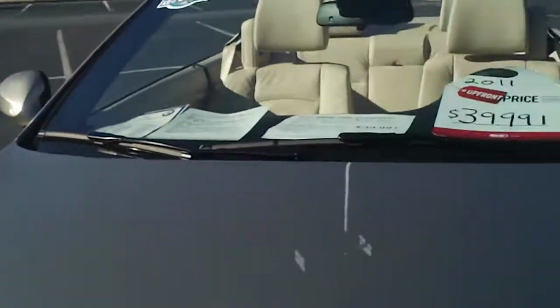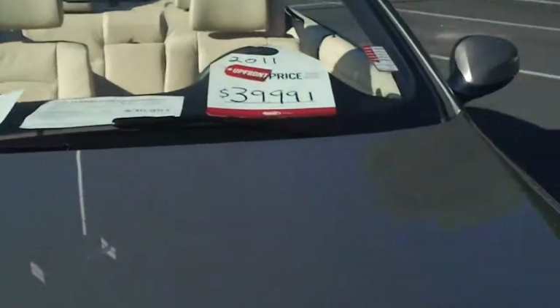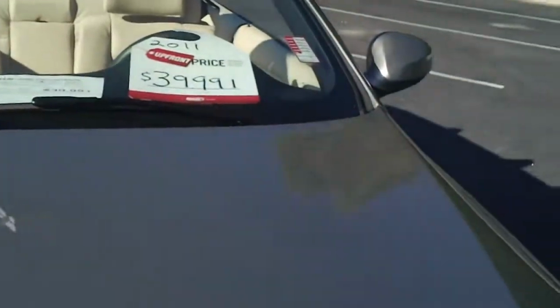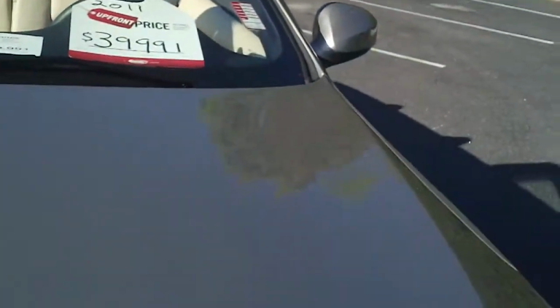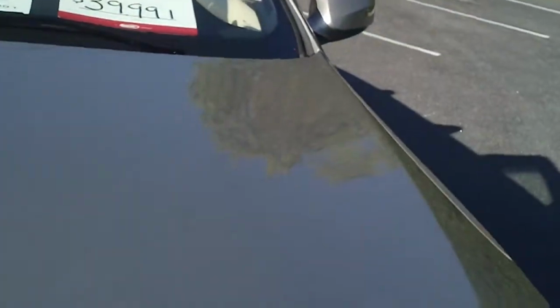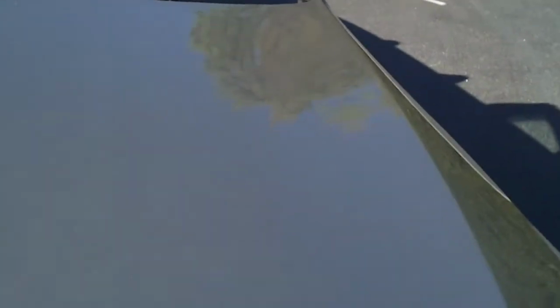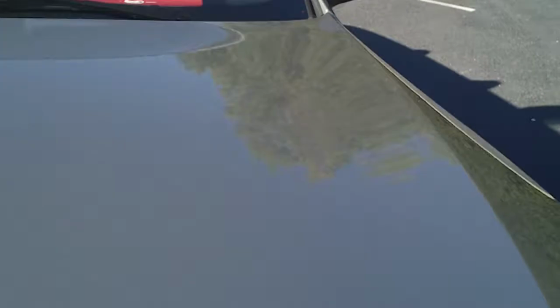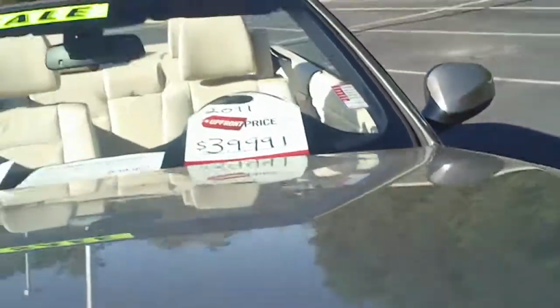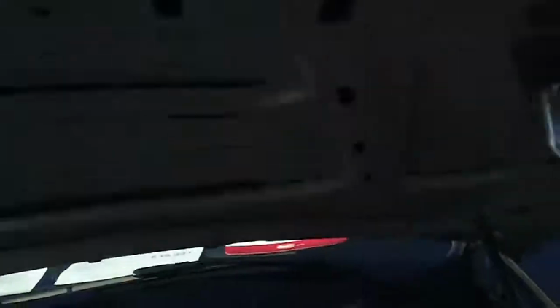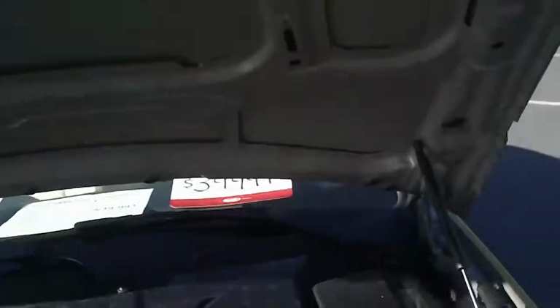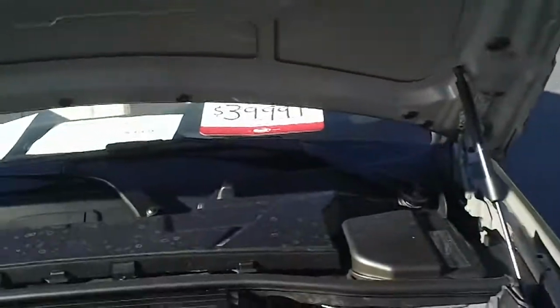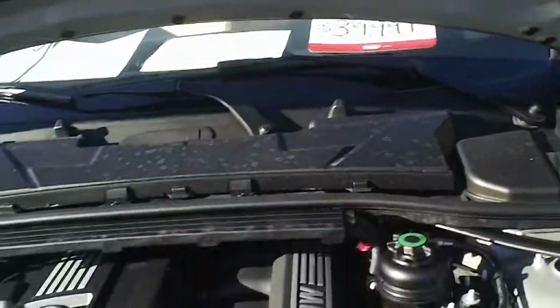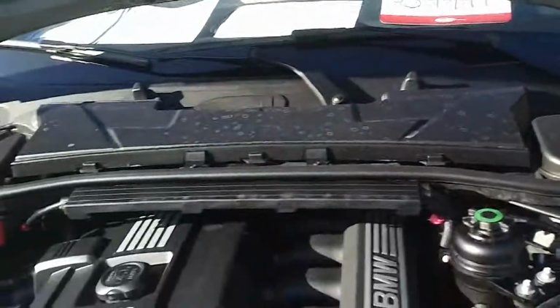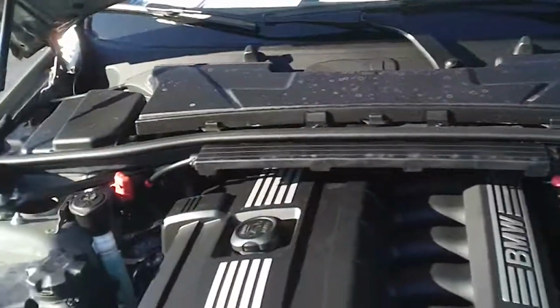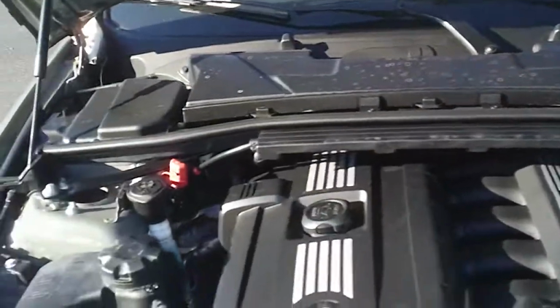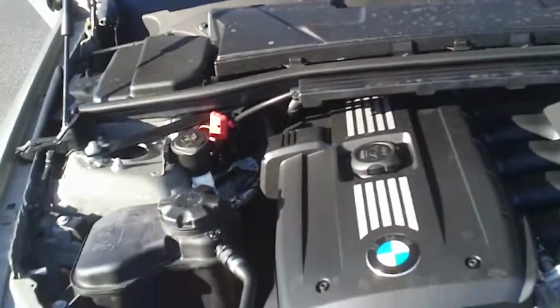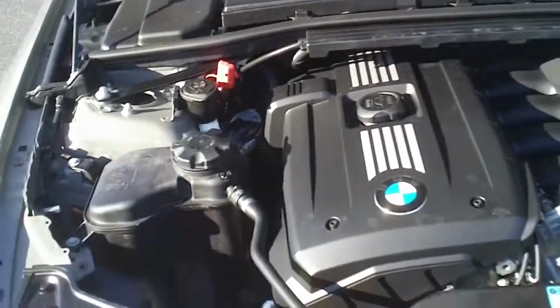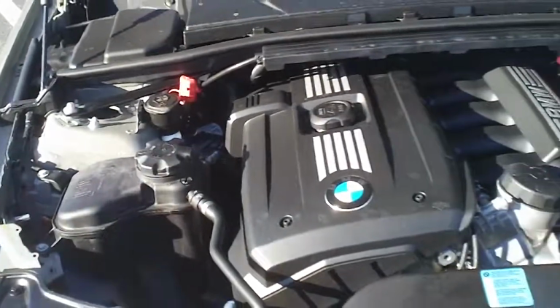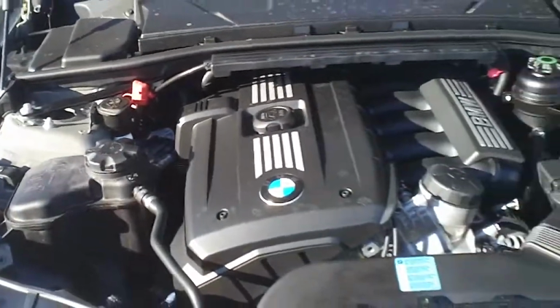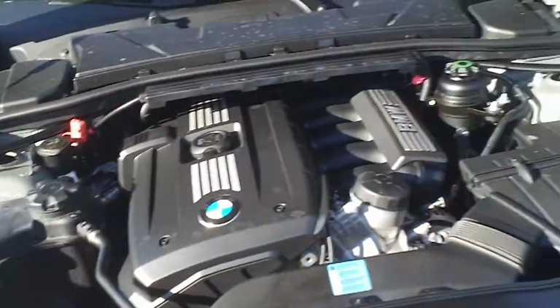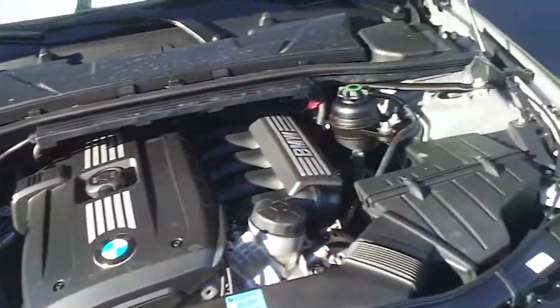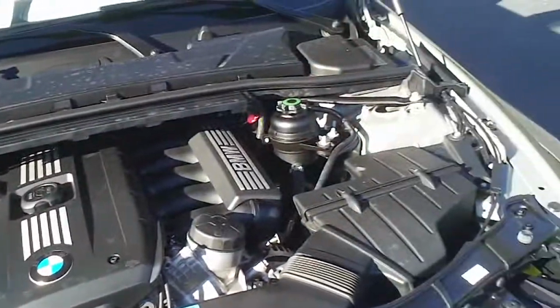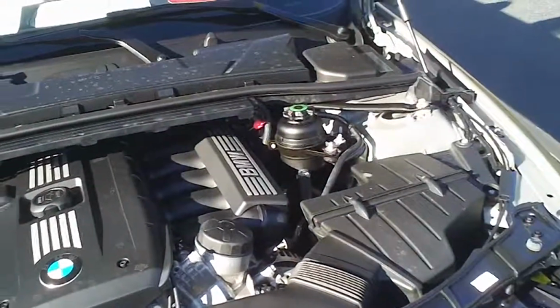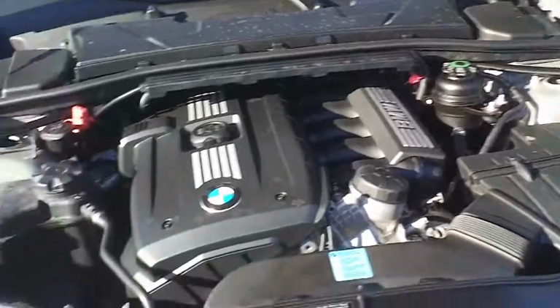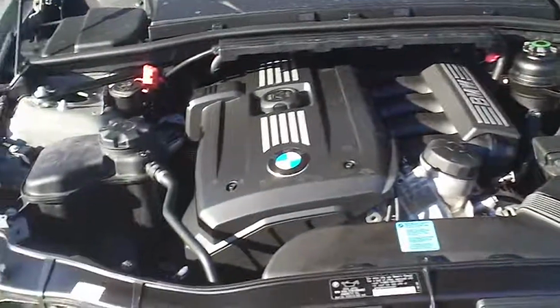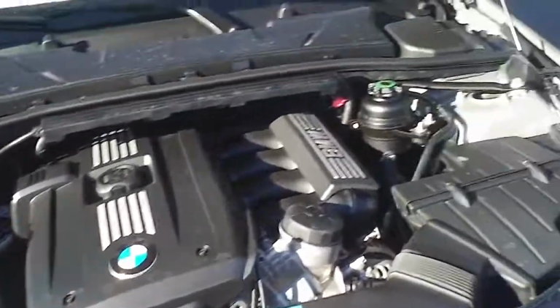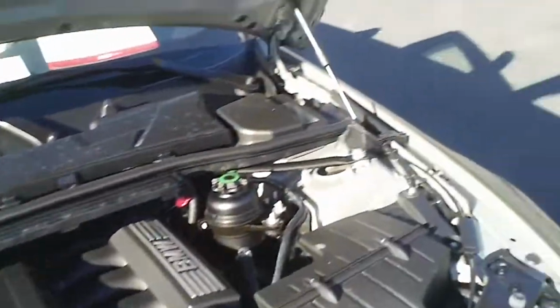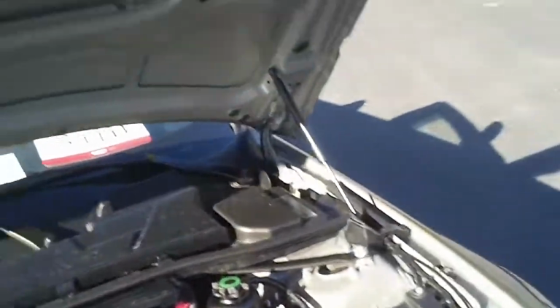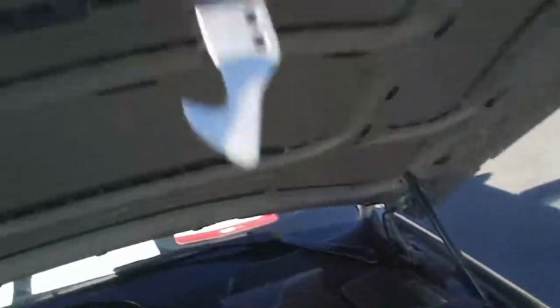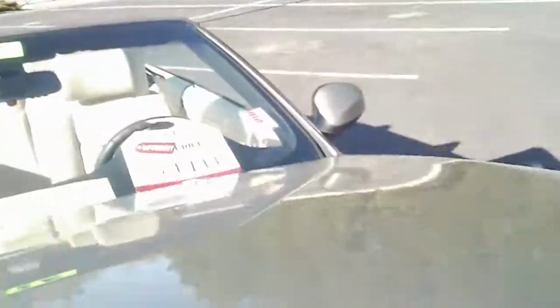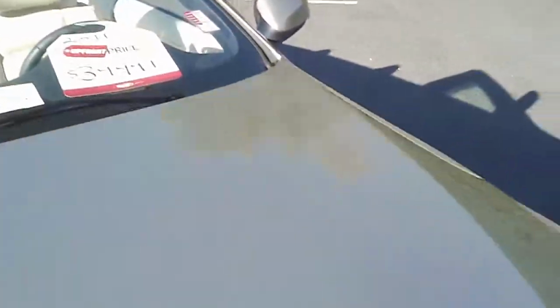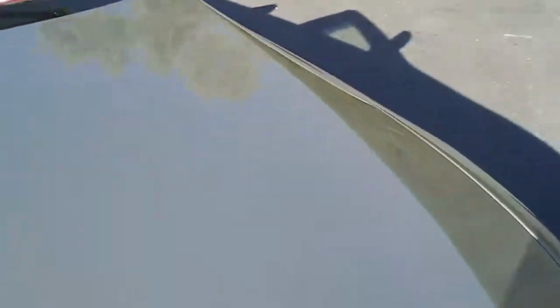Looking under the hood, you've got this three liter V6 and it's currently running so you can hear how well it runs. It's just an absolutely beautiful vehicle.